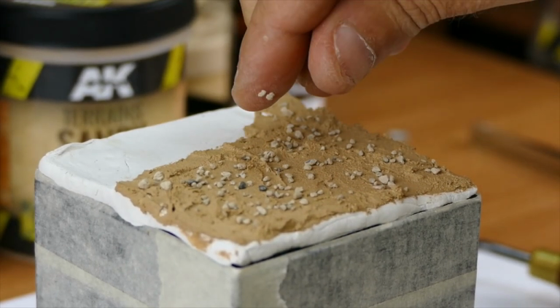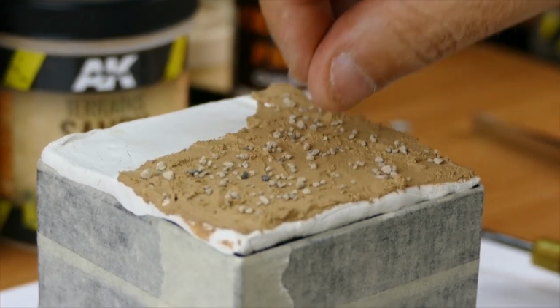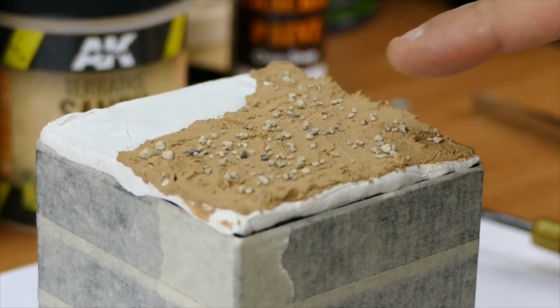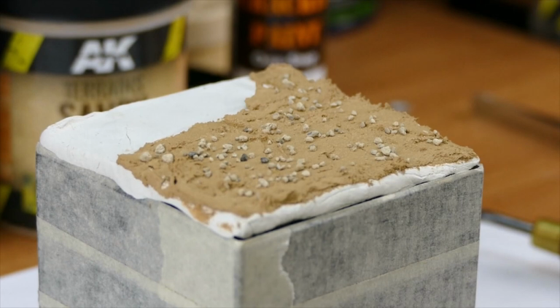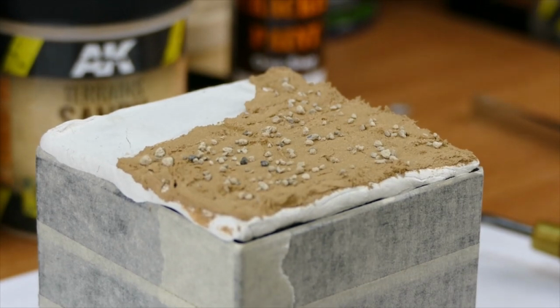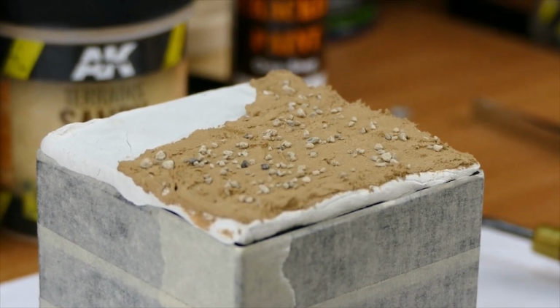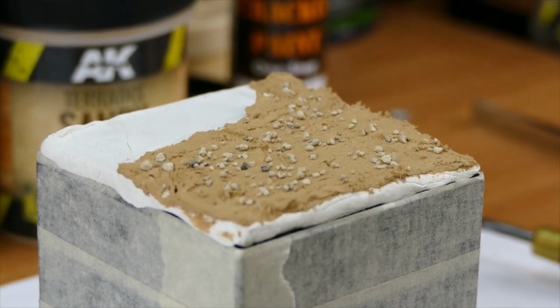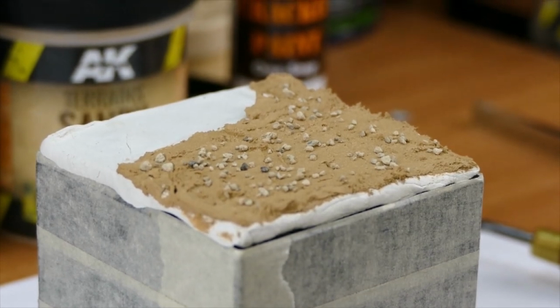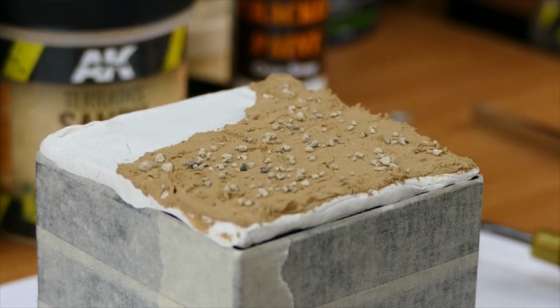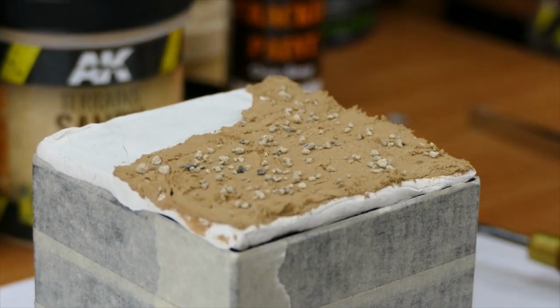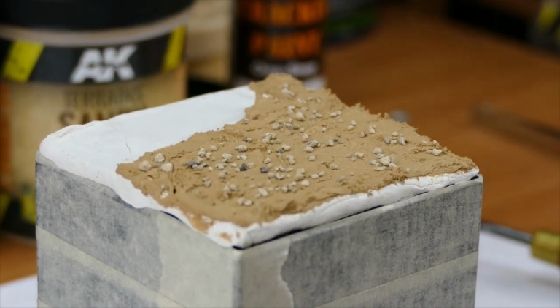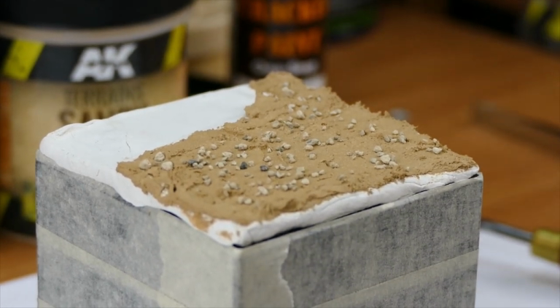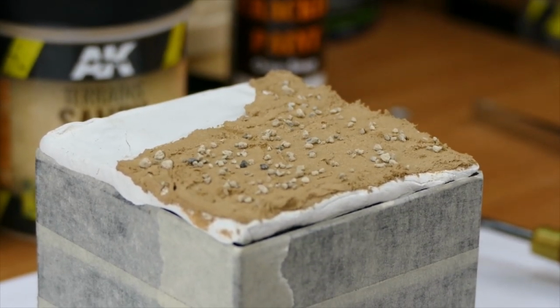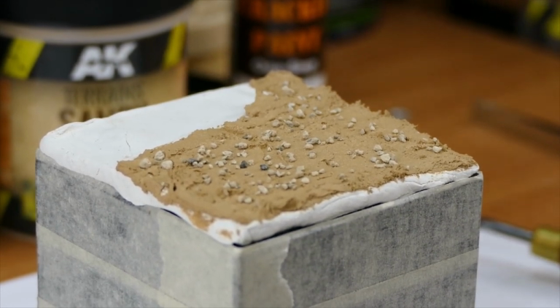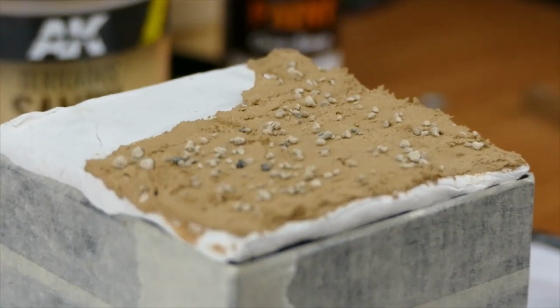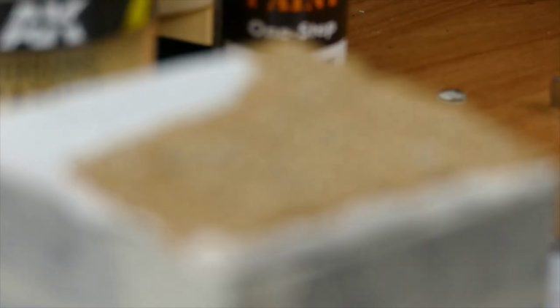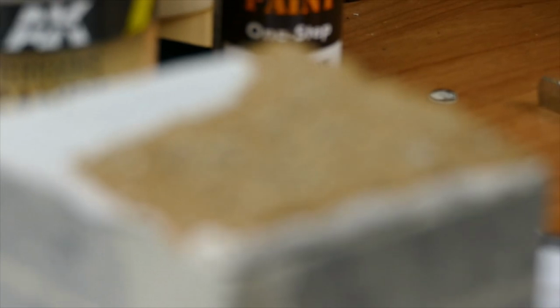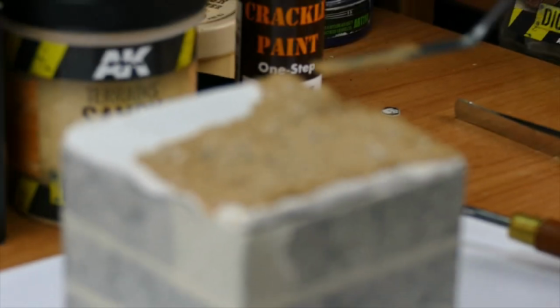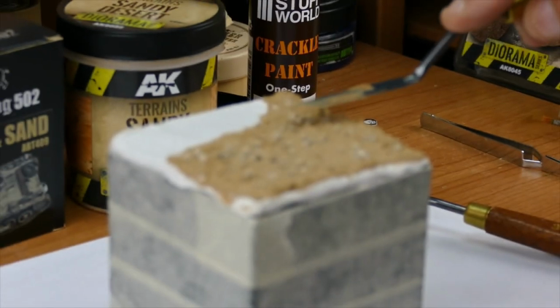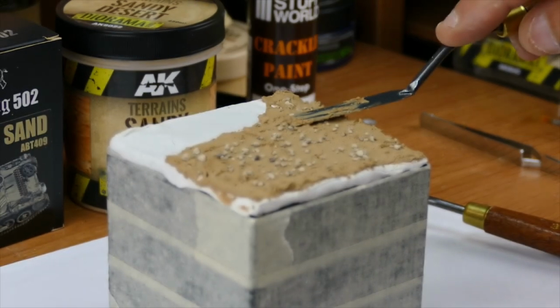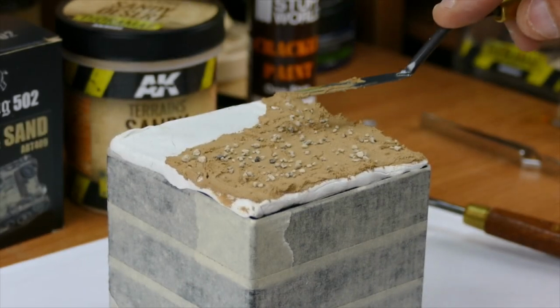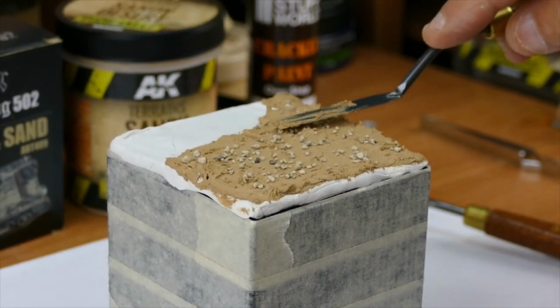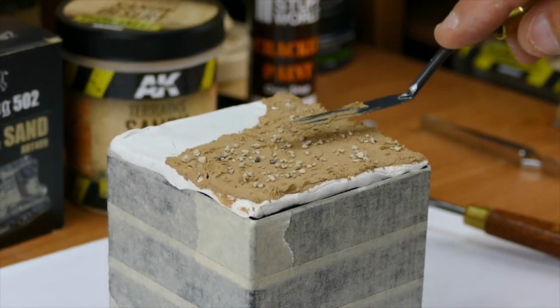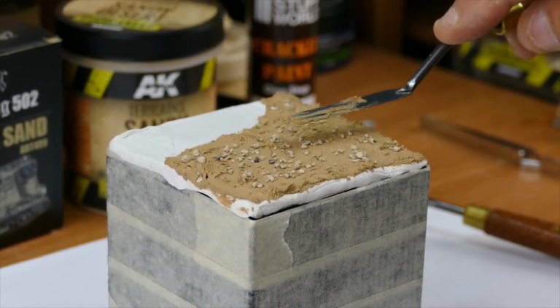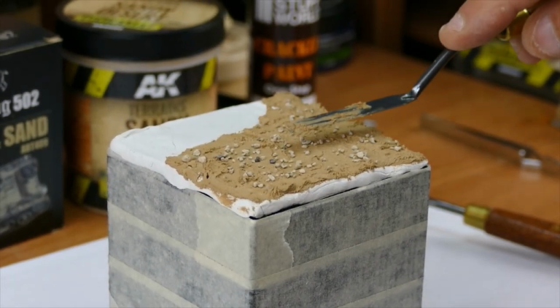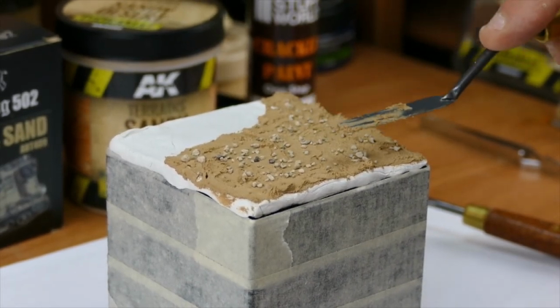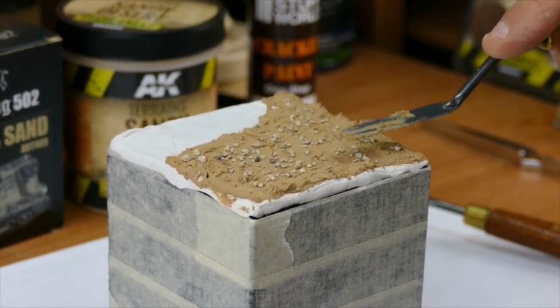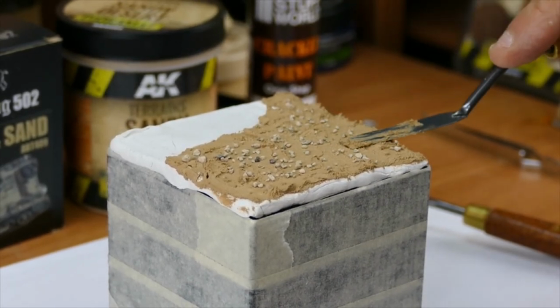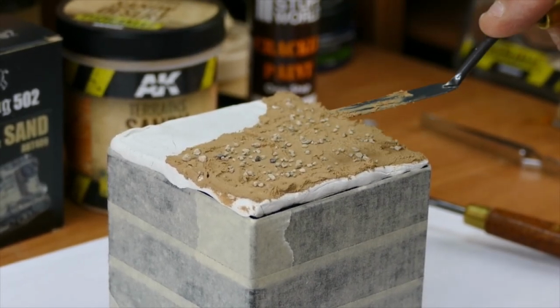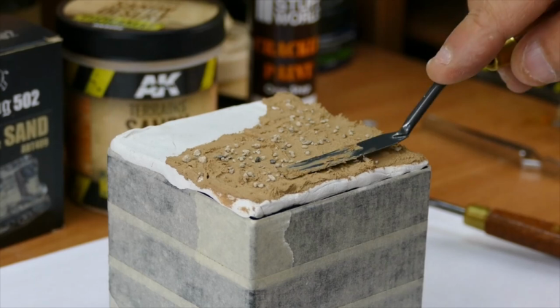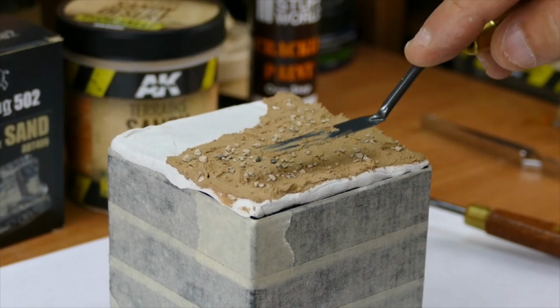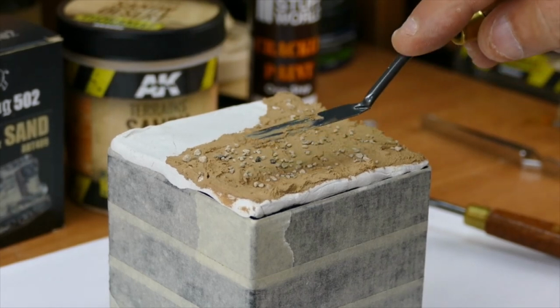Now we're gonna gently press it so it dries nice with the paste — just gently — so it sticks on it and stays on your vignette.